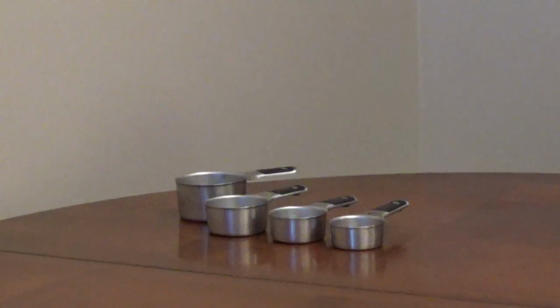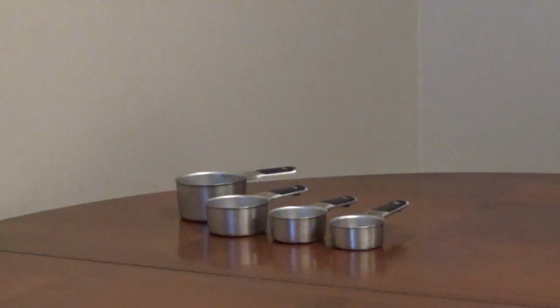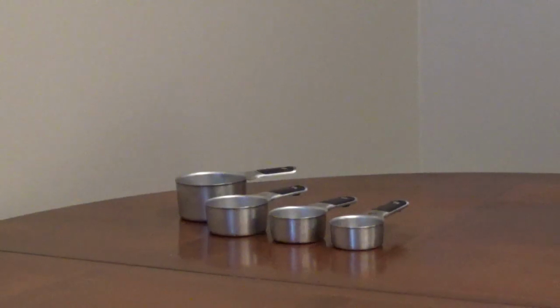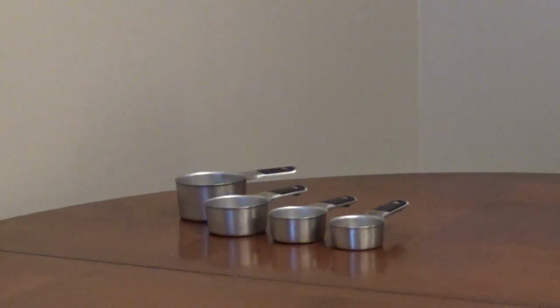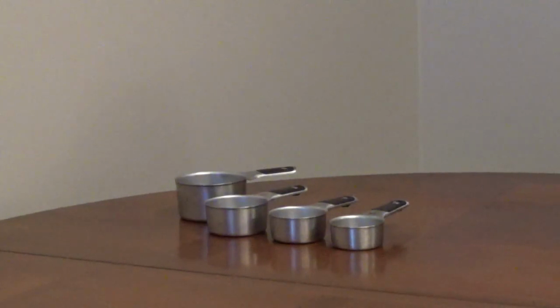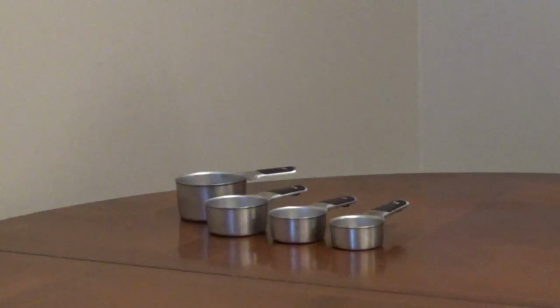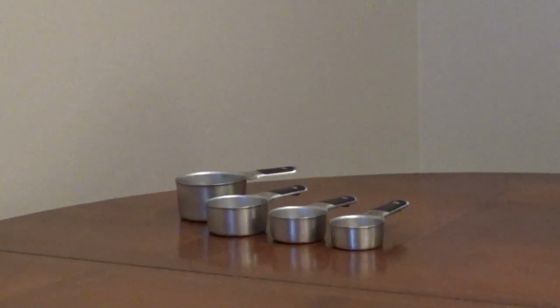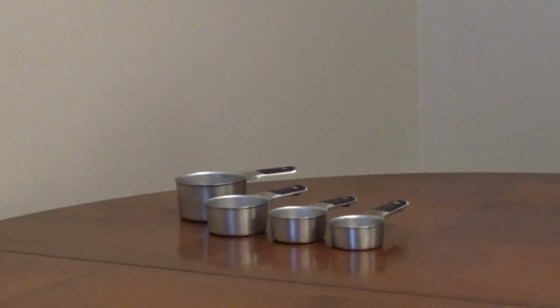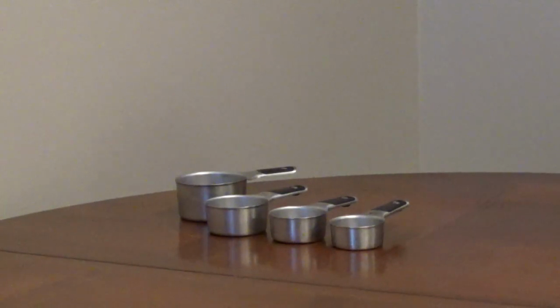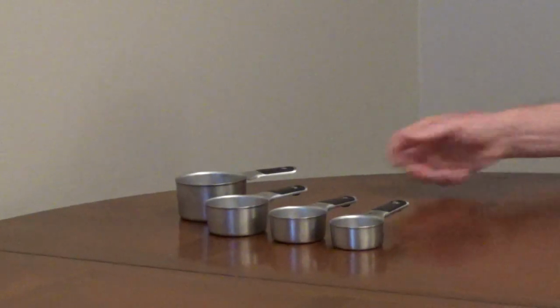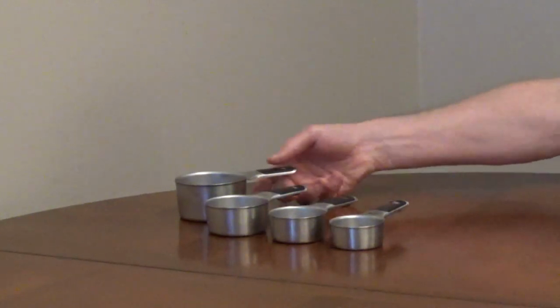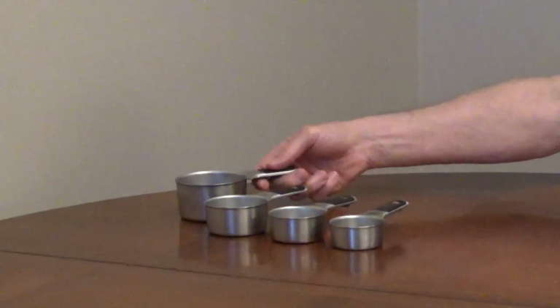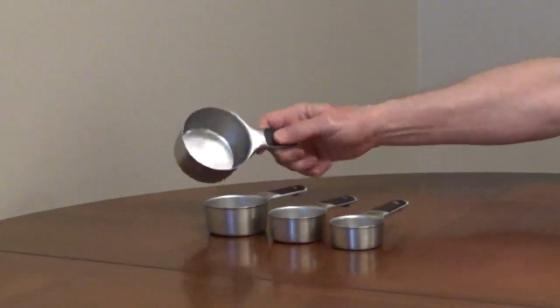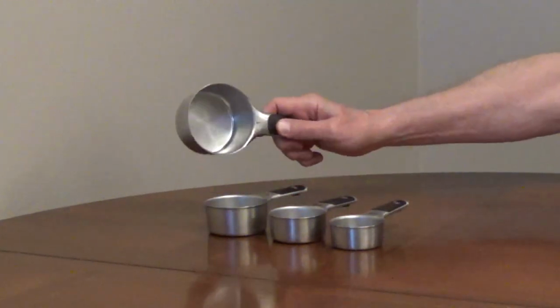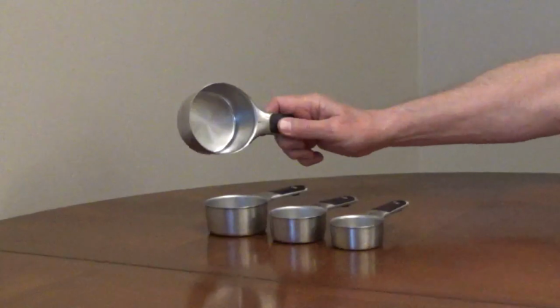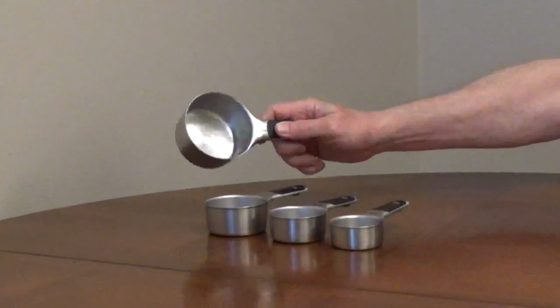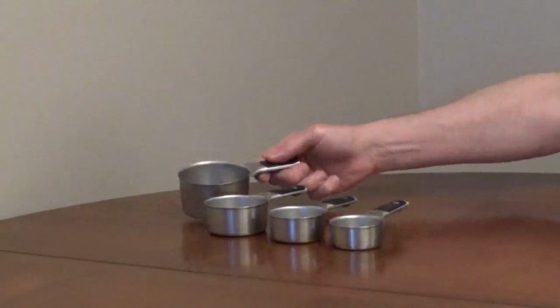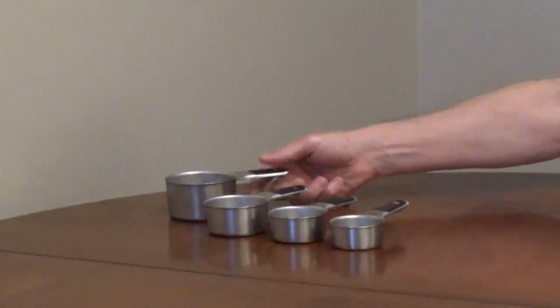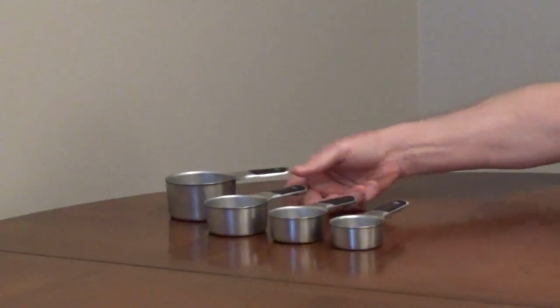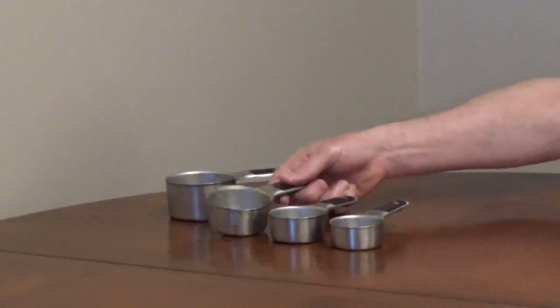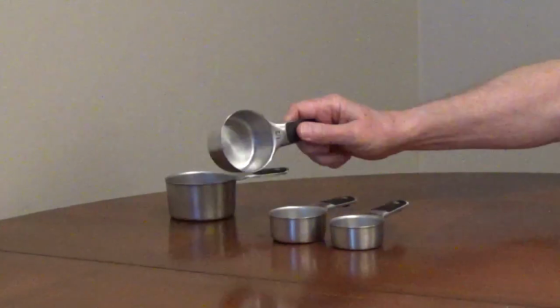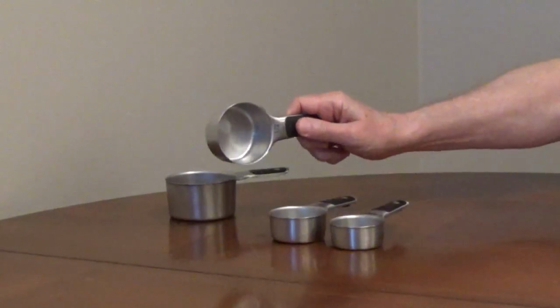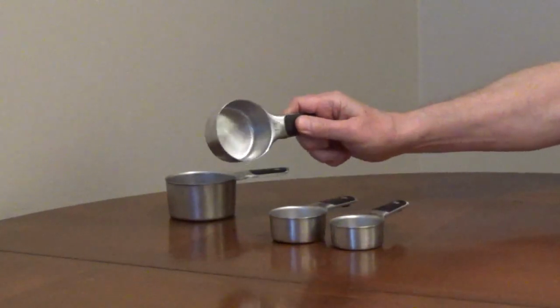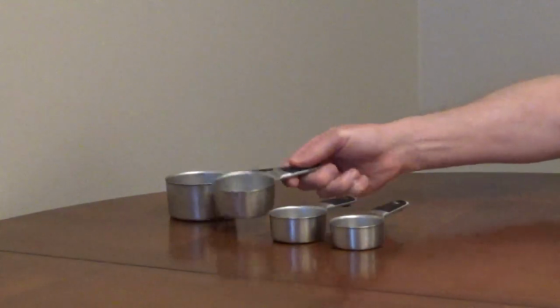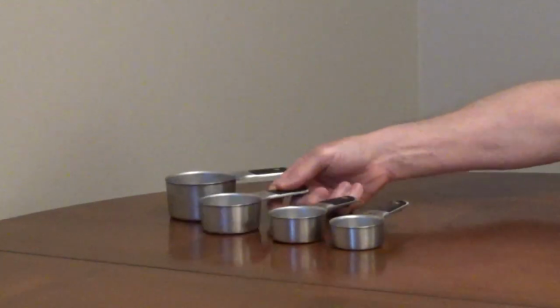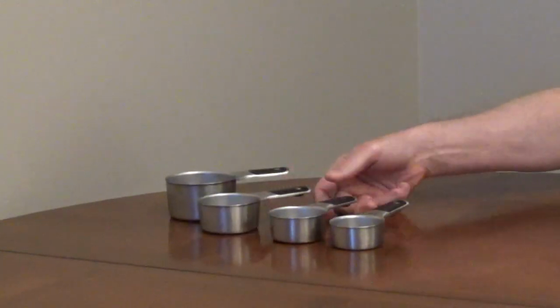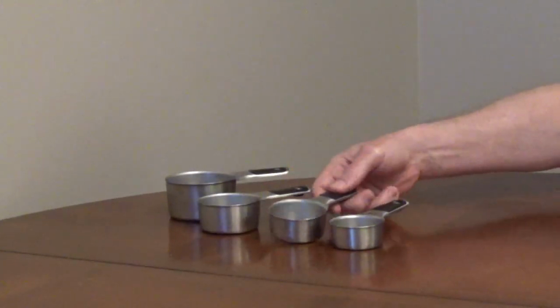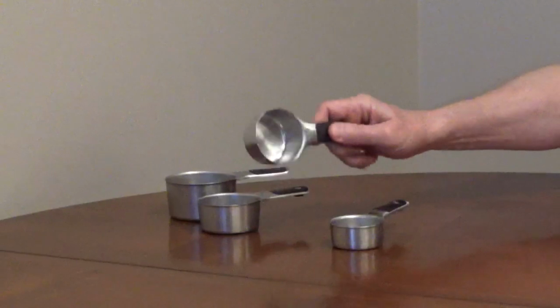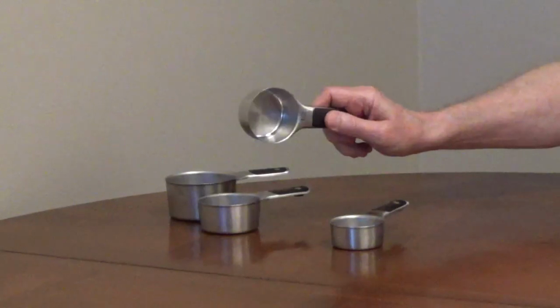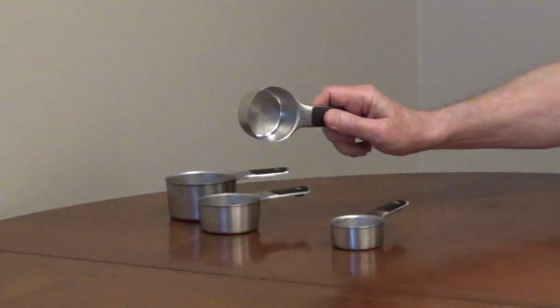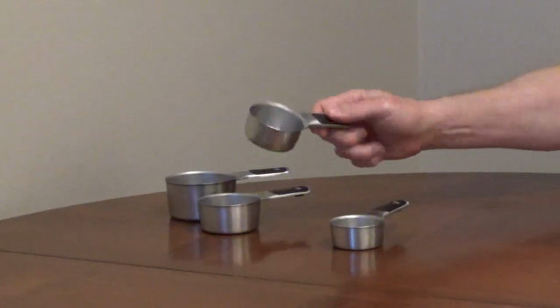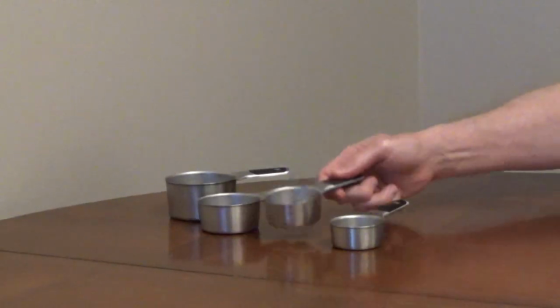The OXO GoodGrips stainless steel measuring cup set comes with a one cup, half cup, third cup, and quarter cup measuring cup.